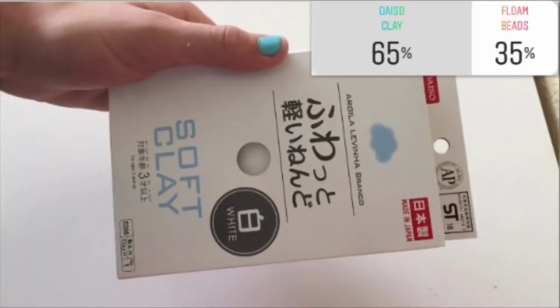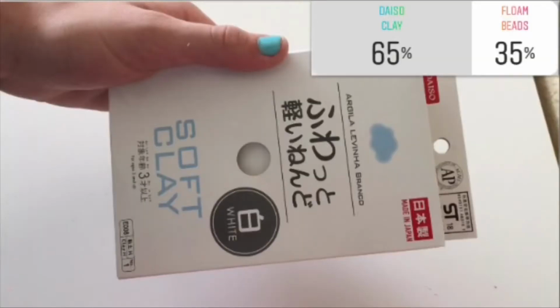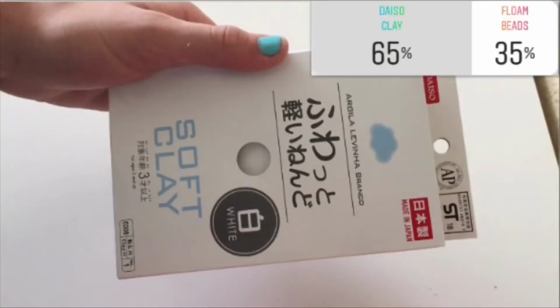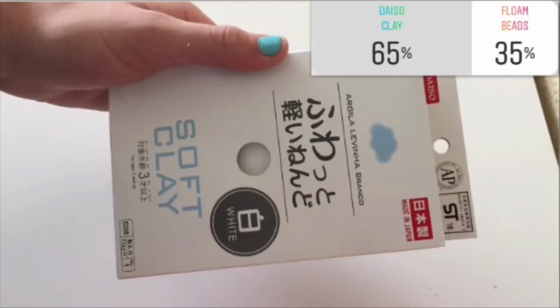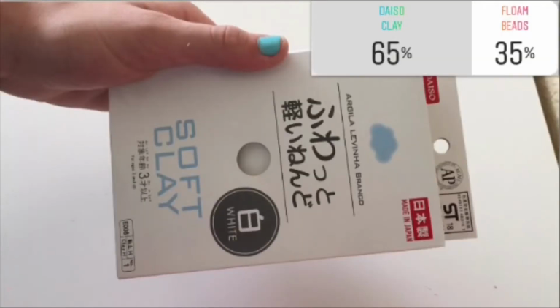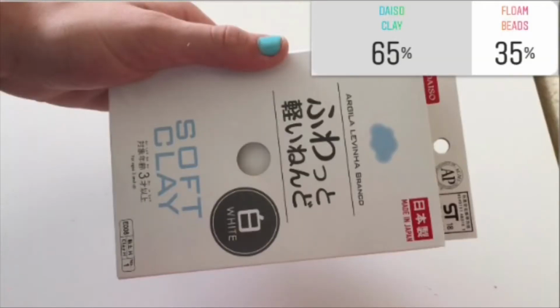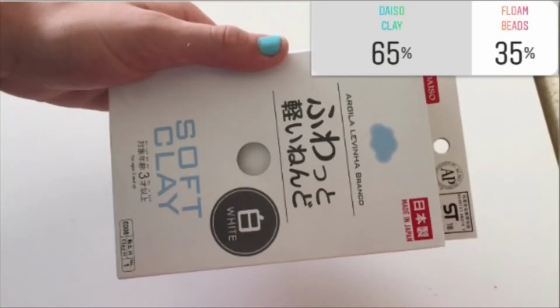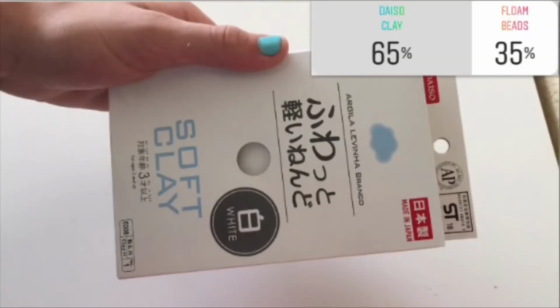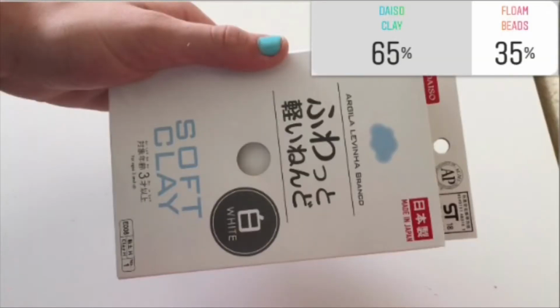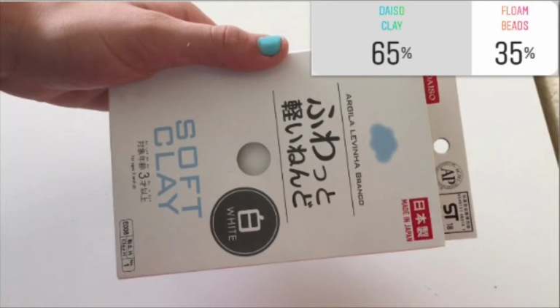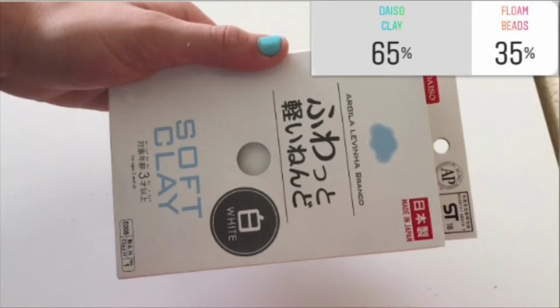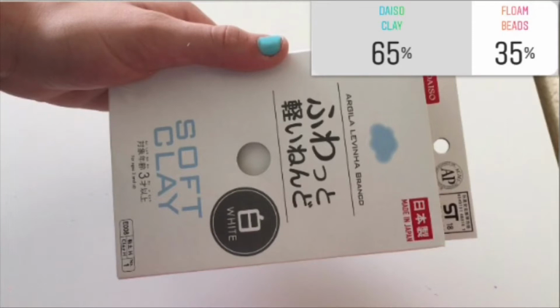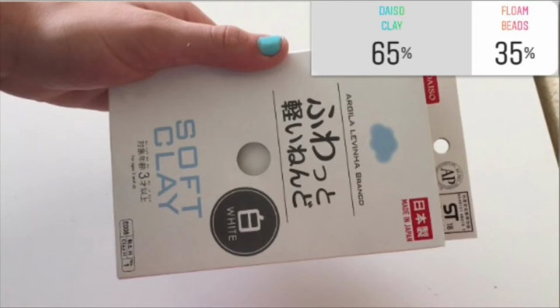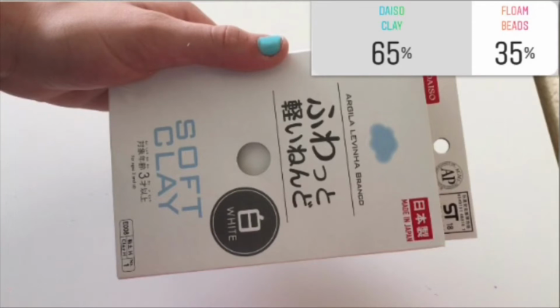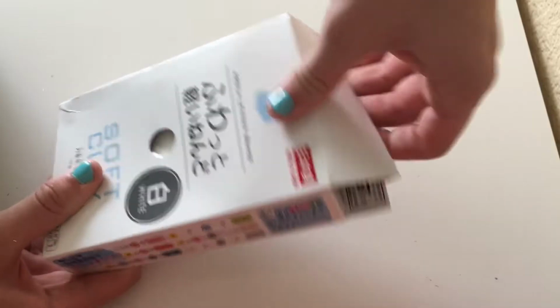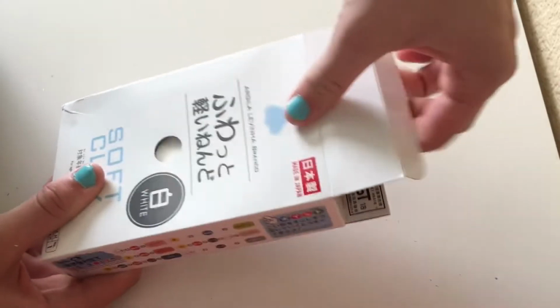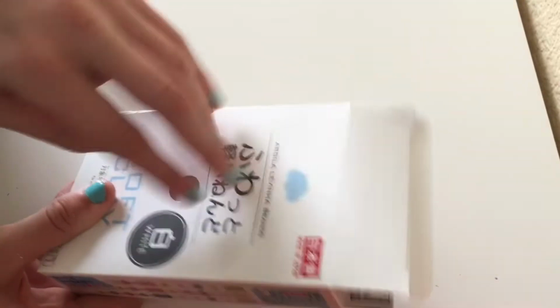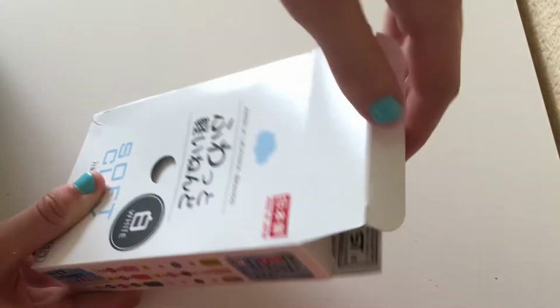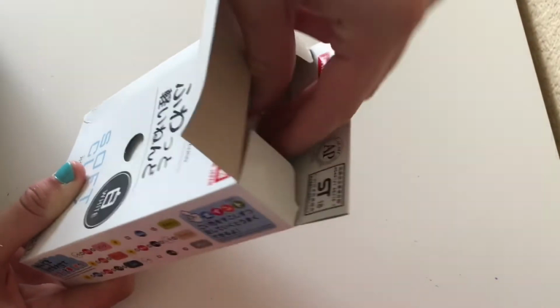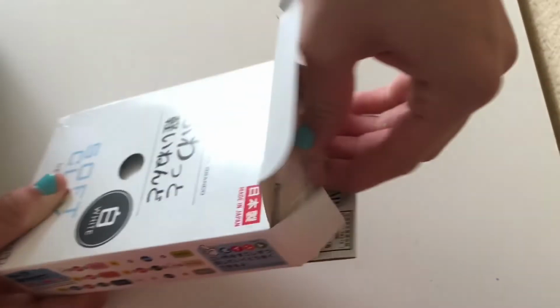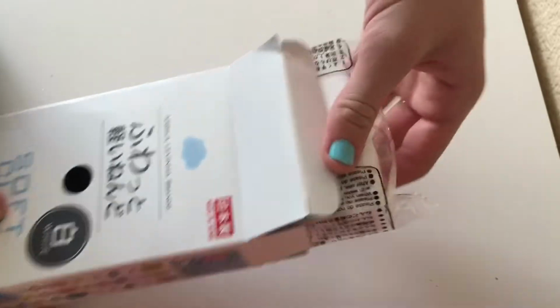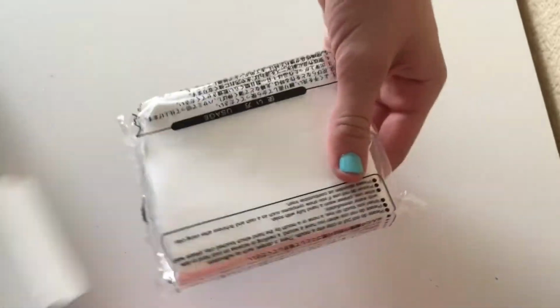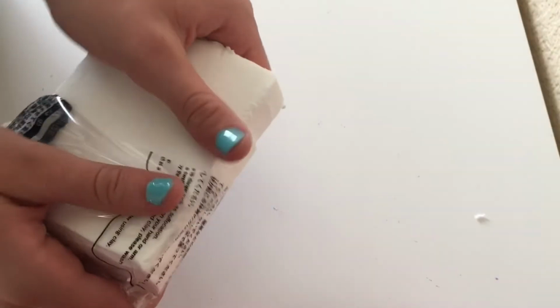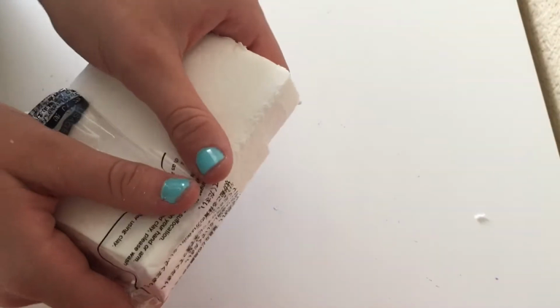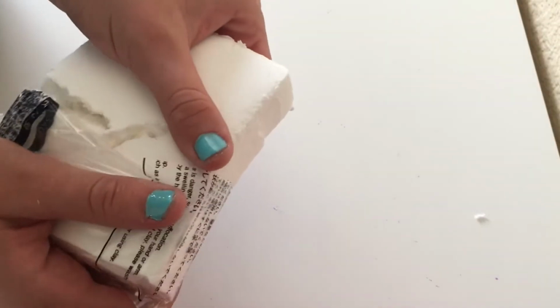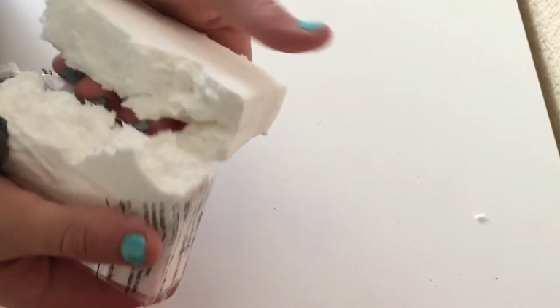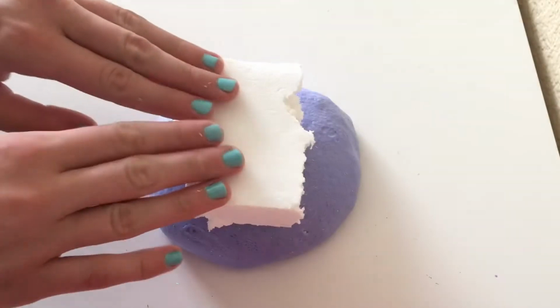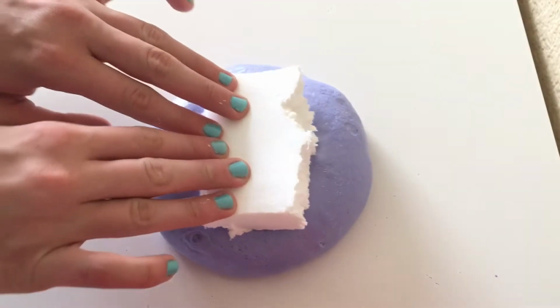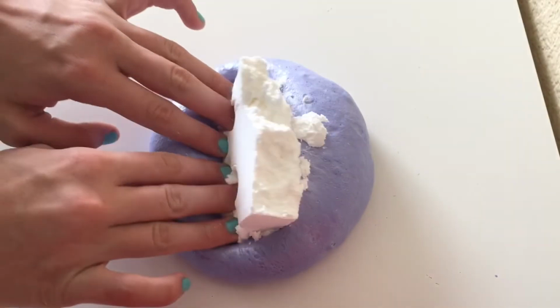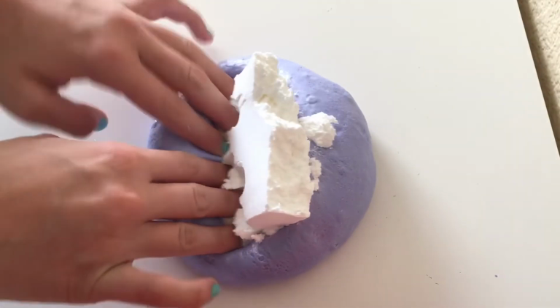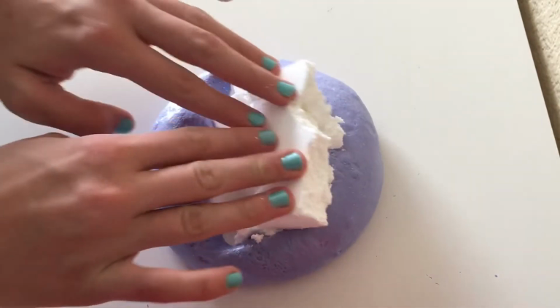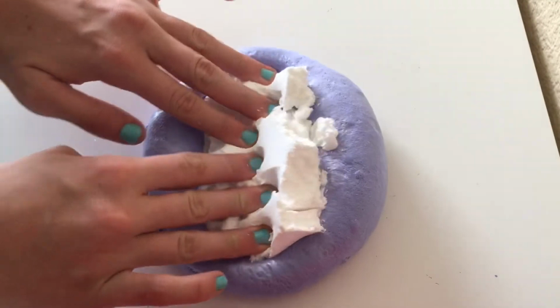So the last and final poll was floam beads versus Daiso clay, and 65% voted for Daiso clay and 35% voted for floam beads. I was excited when you guys picked Daiso clay because I was really excited to make a purple butter slime.